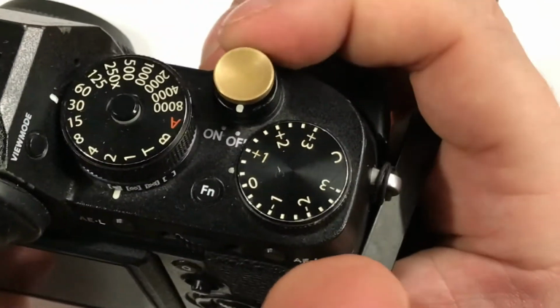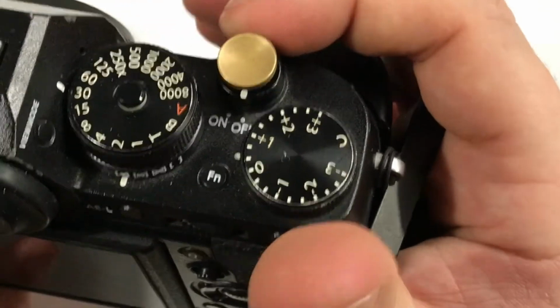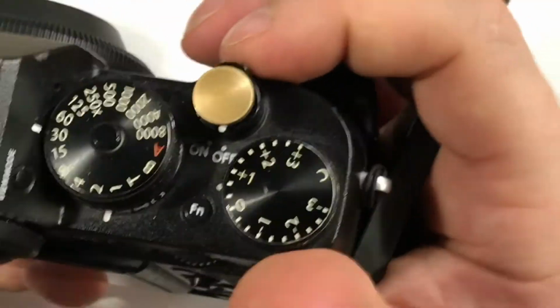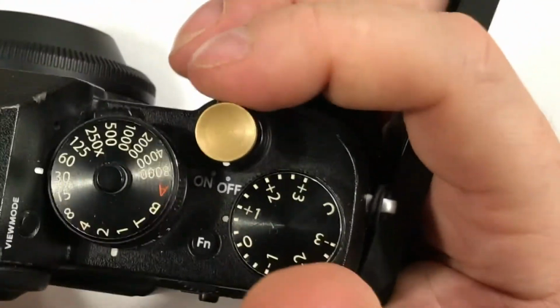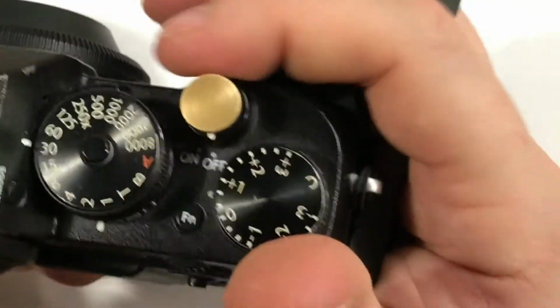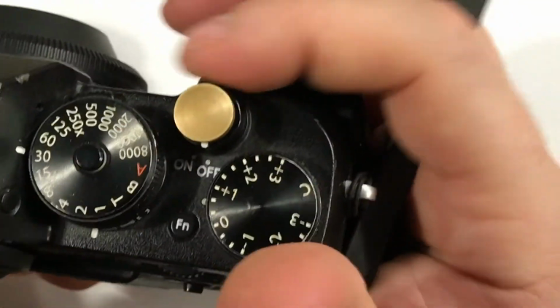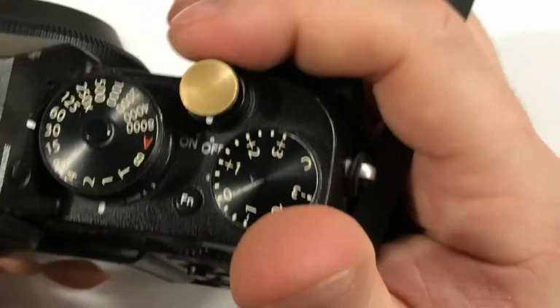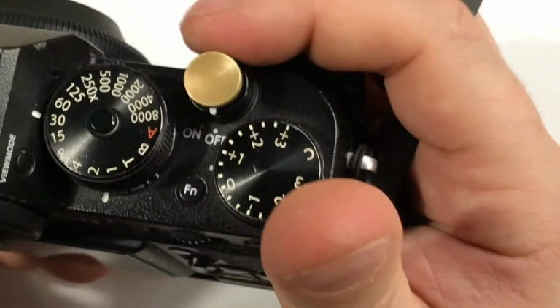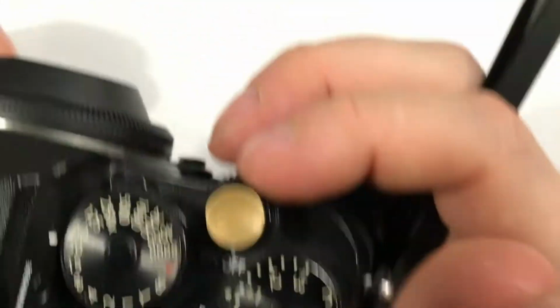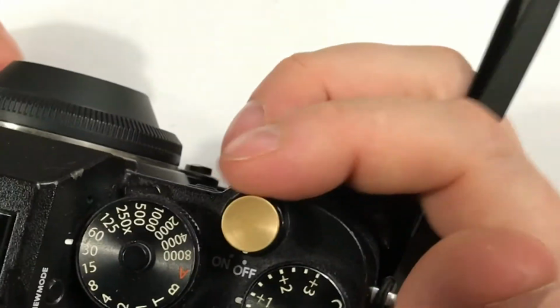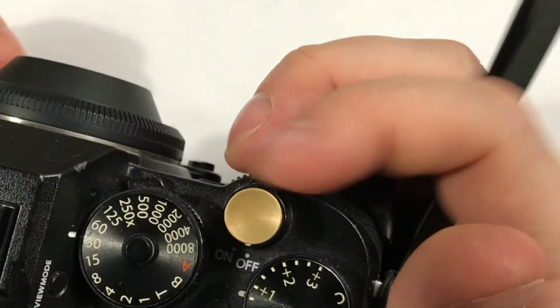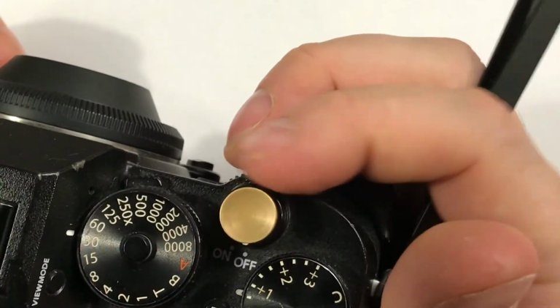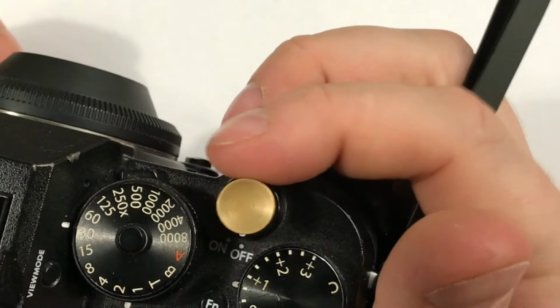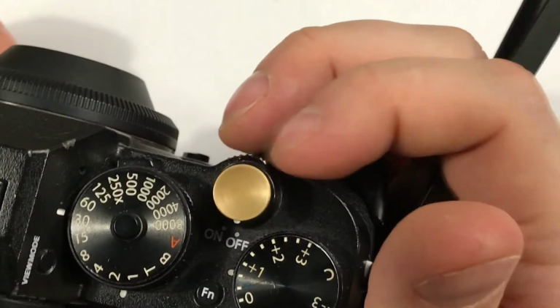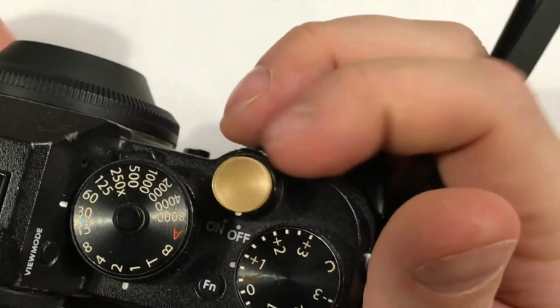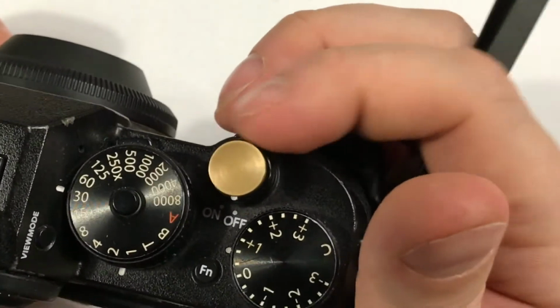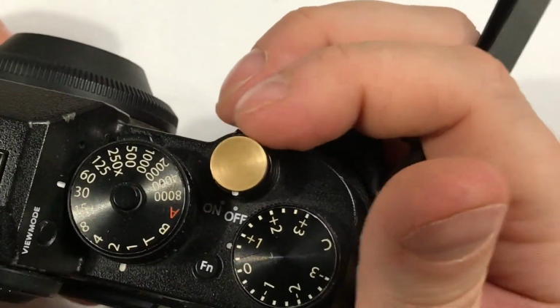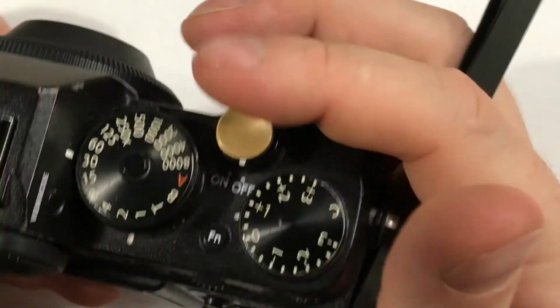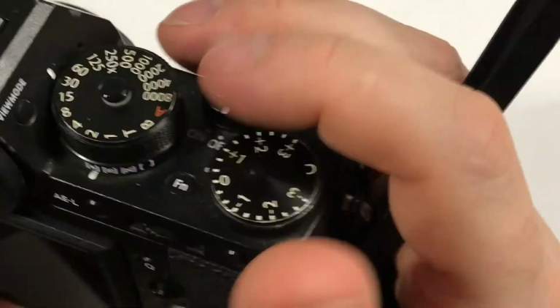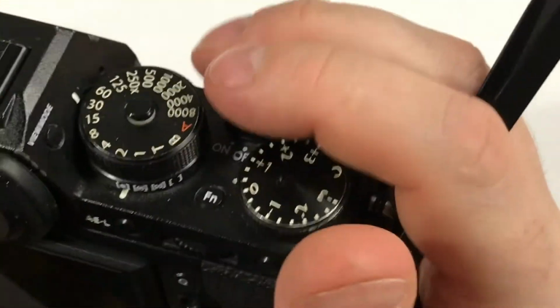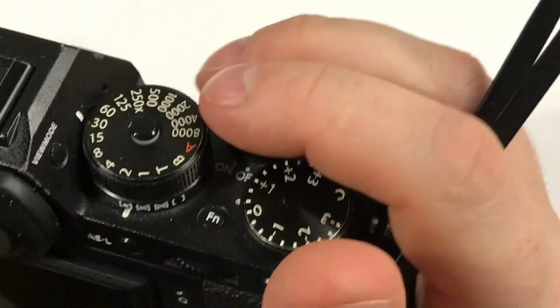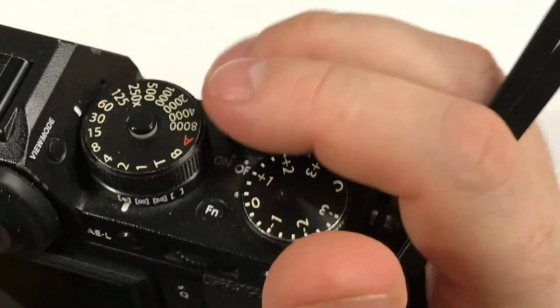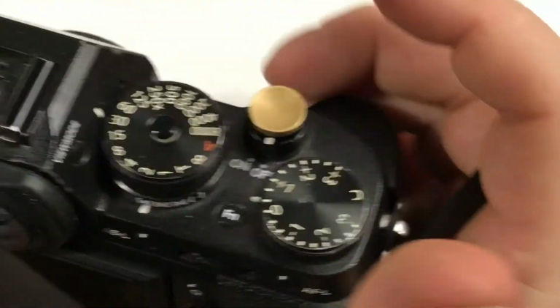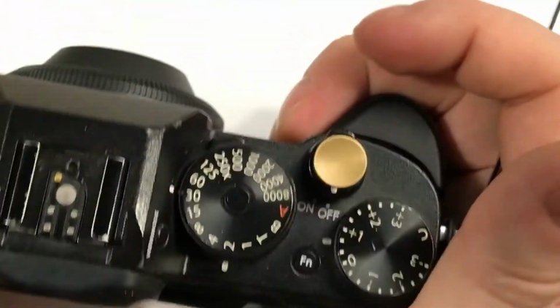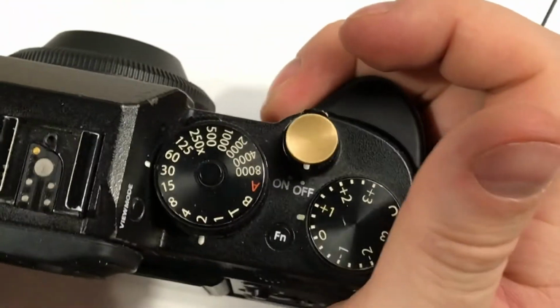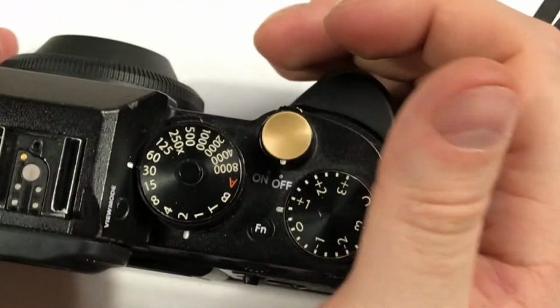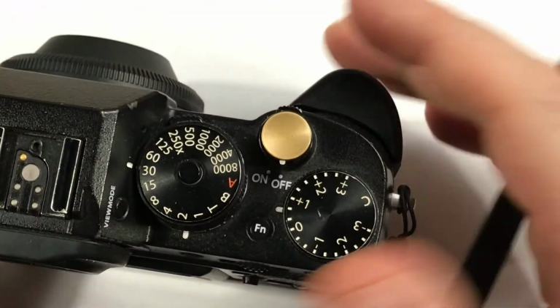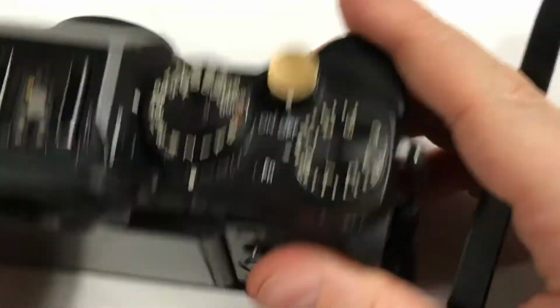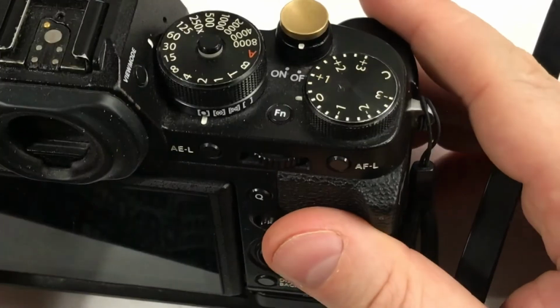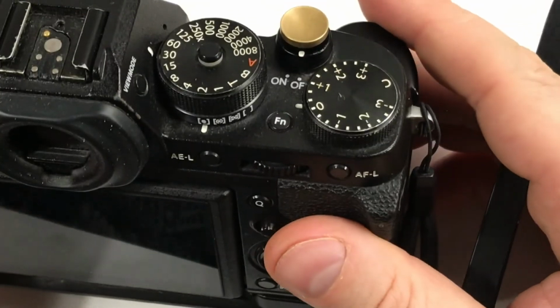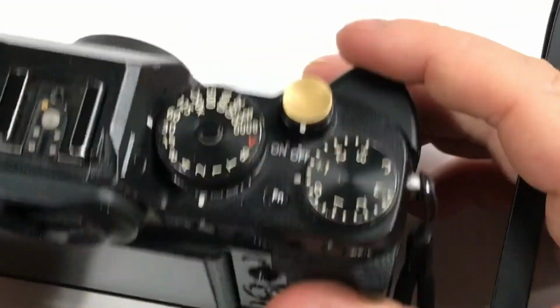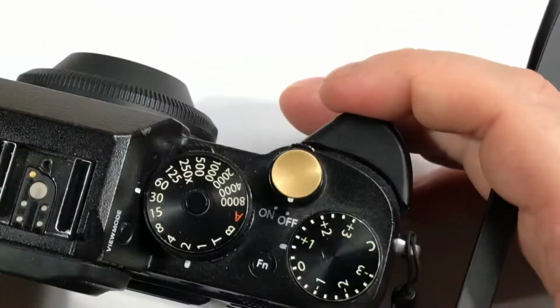It's in place. I don't know for how long or how well it's going to hold, but it's in place — until the next time you put it in your bag and it falls off.